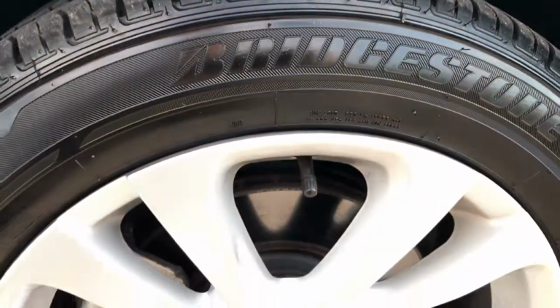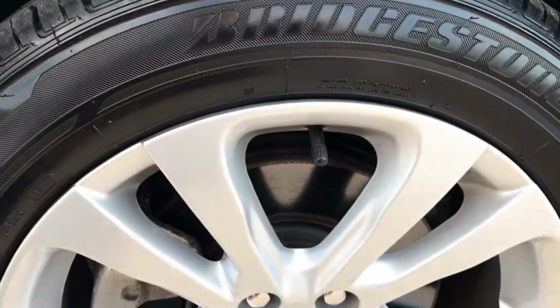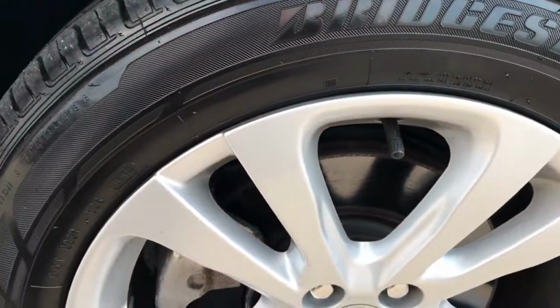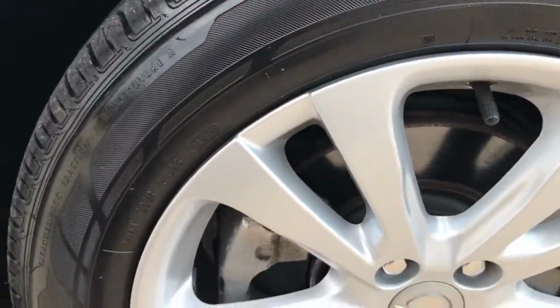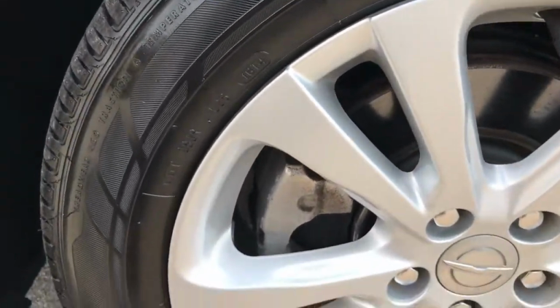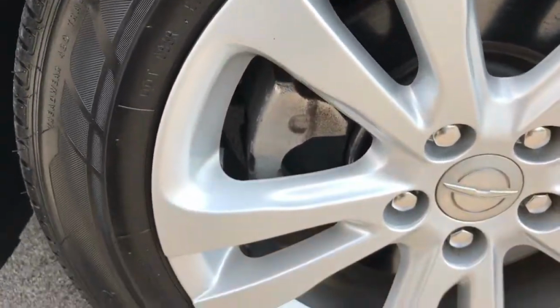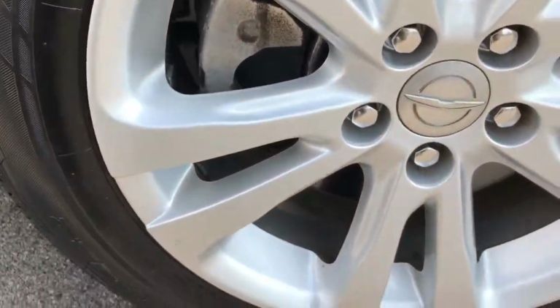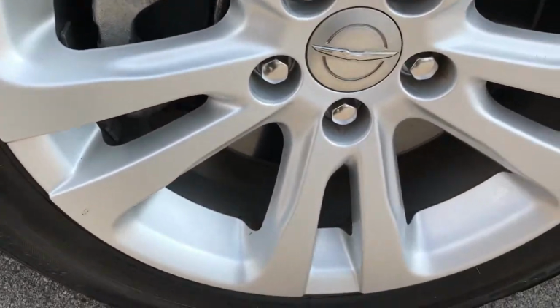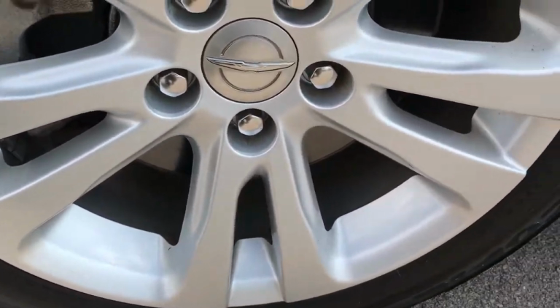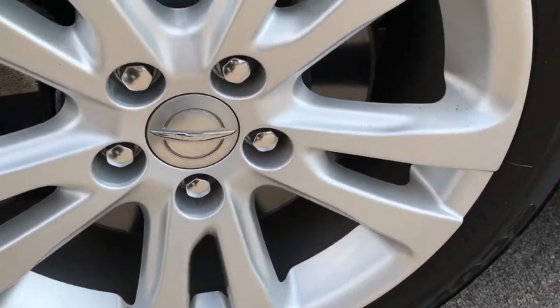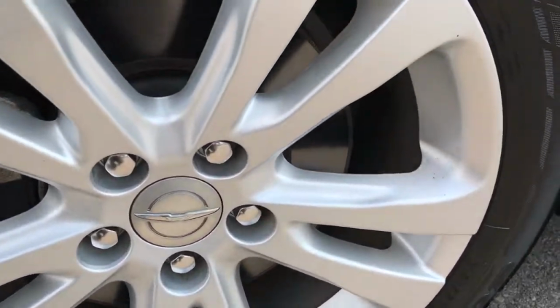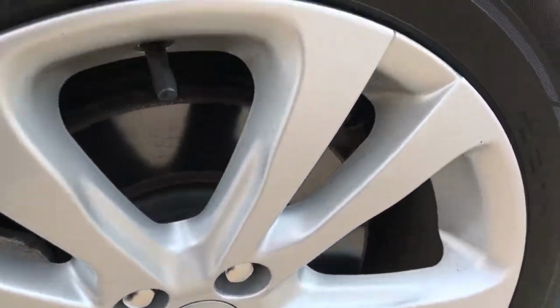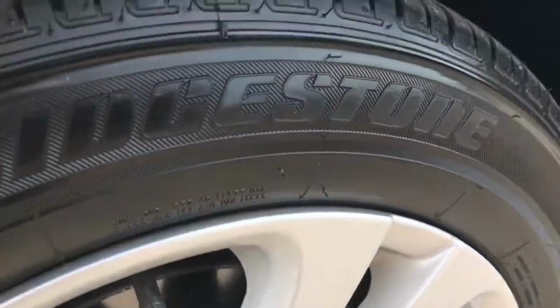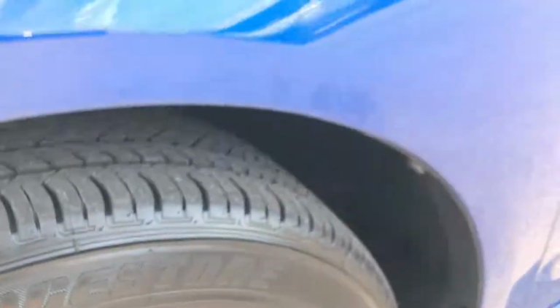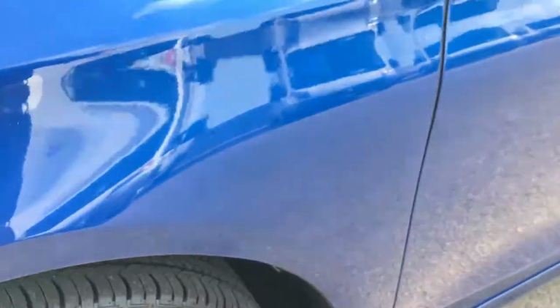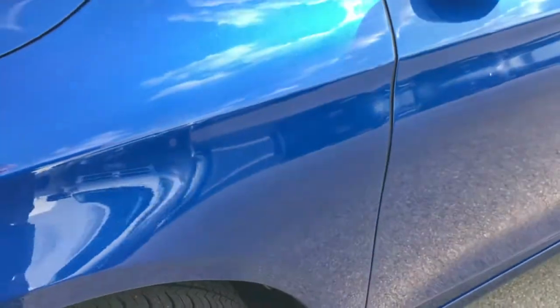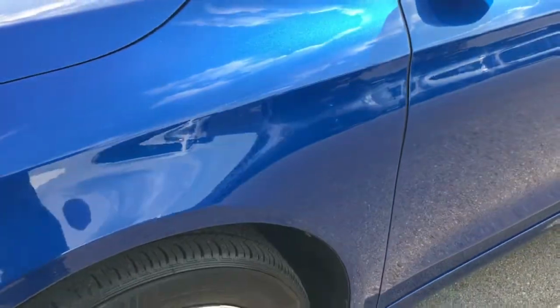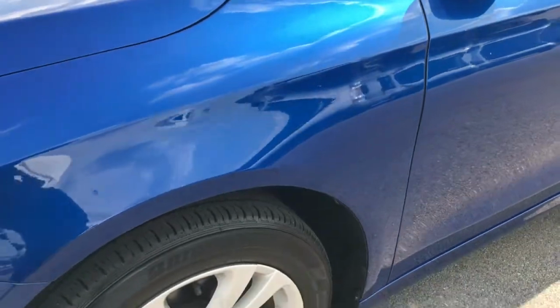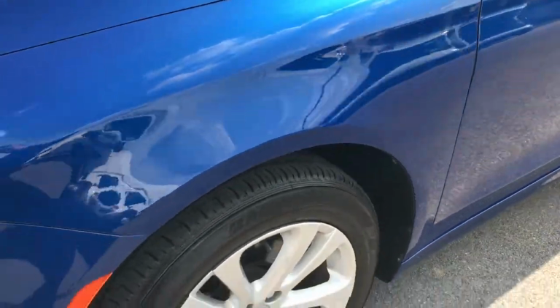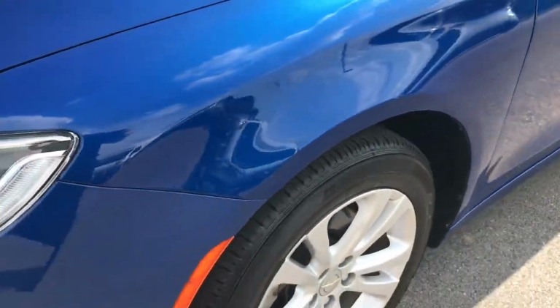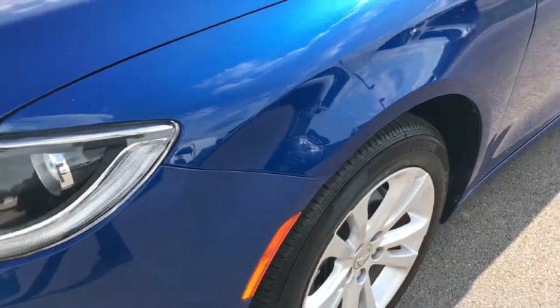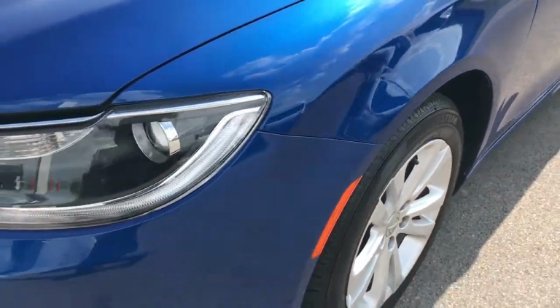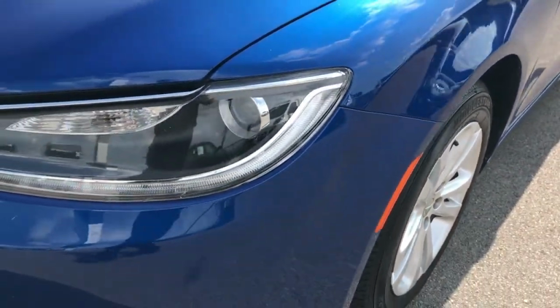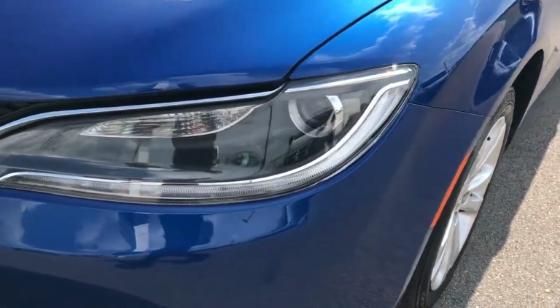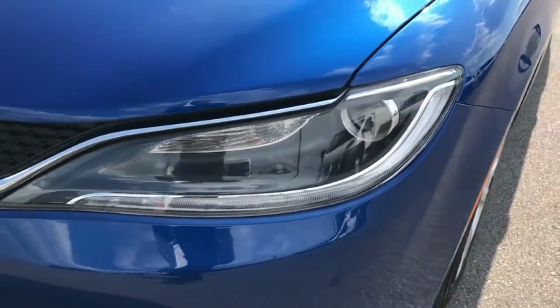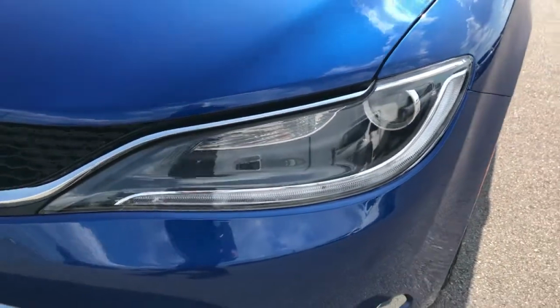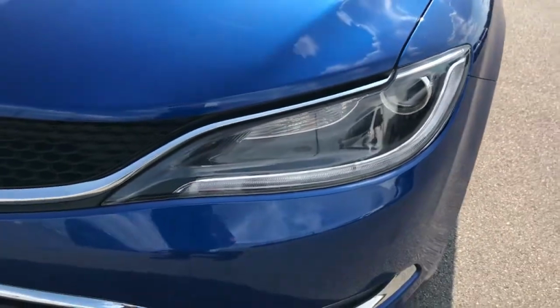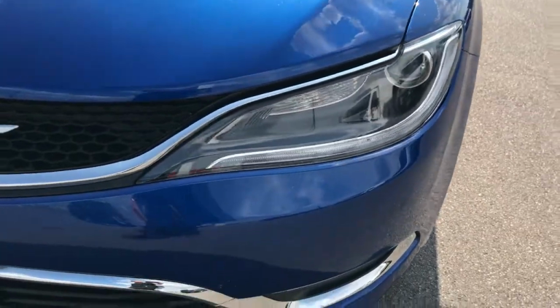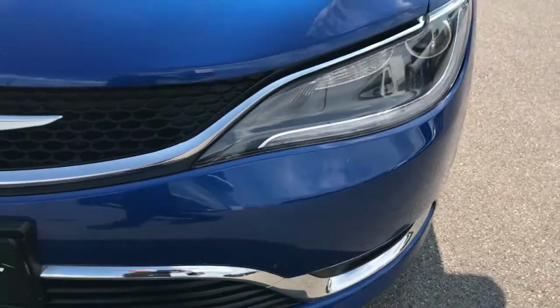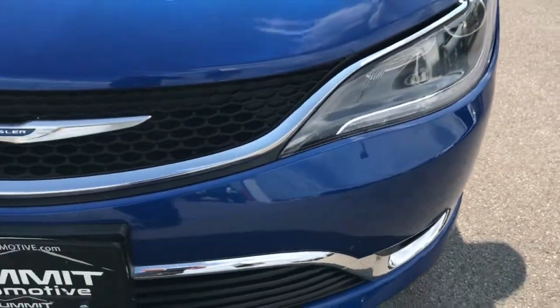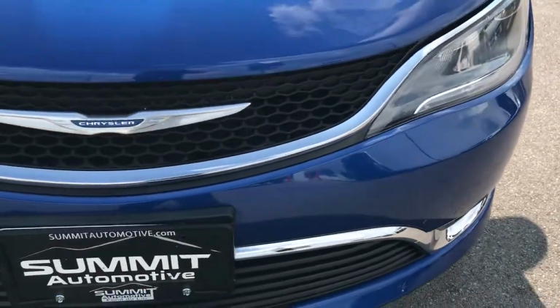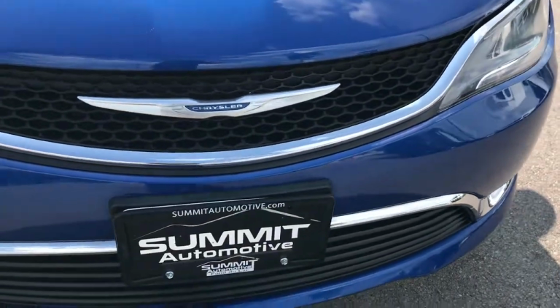They look very new on here. Factory alloy rims, four-wheel disc brakes. It has the projector lamp headlamps and the LED running lights.